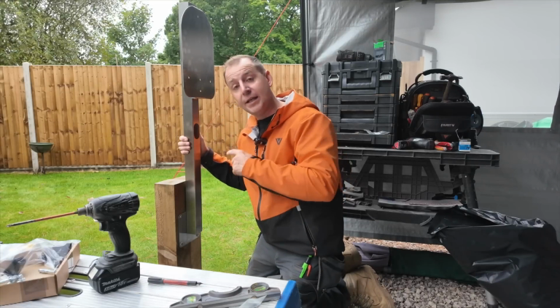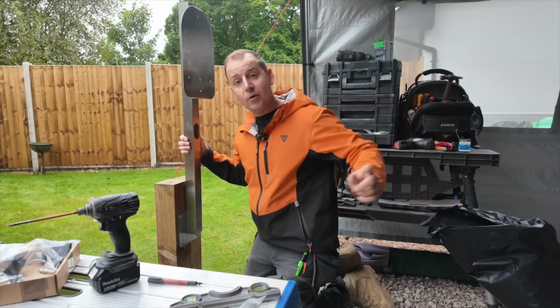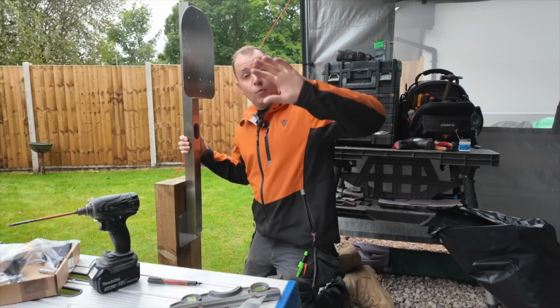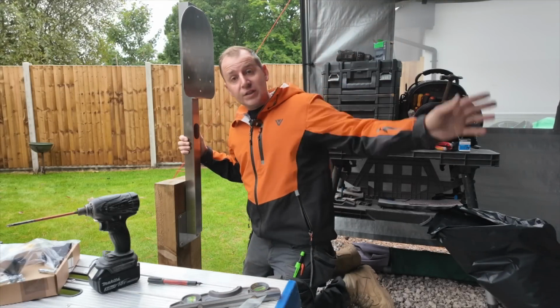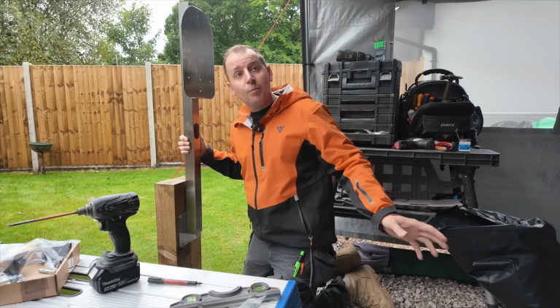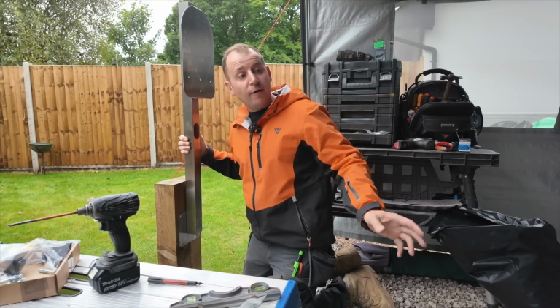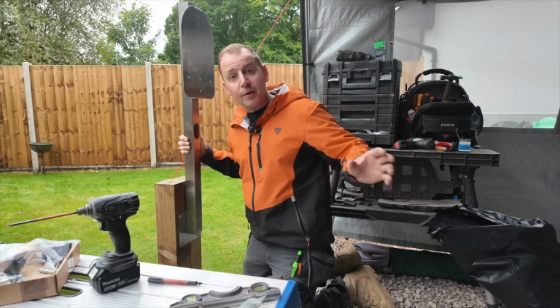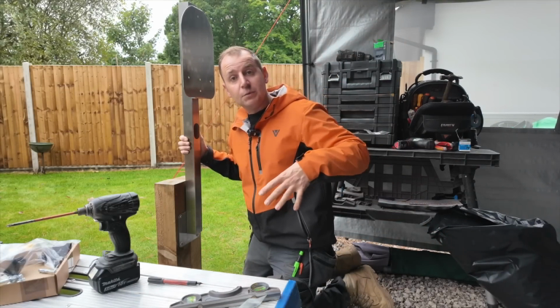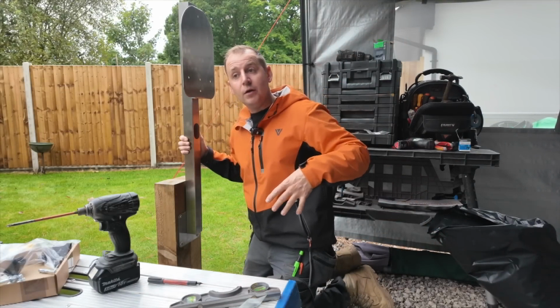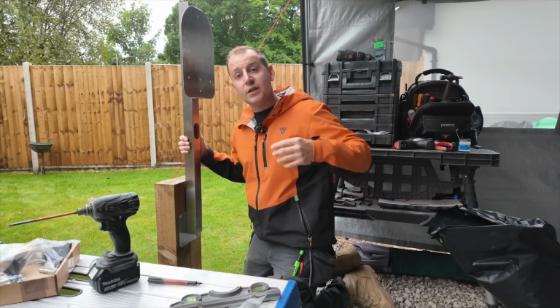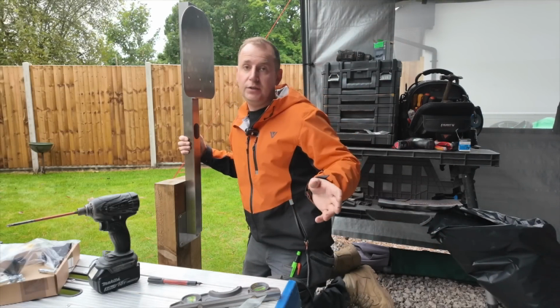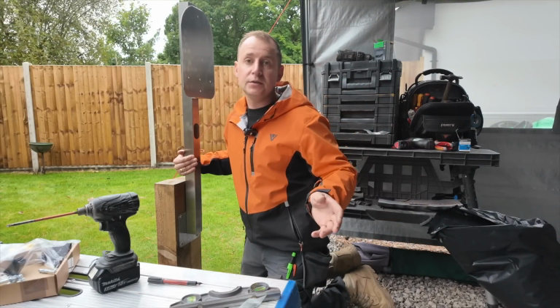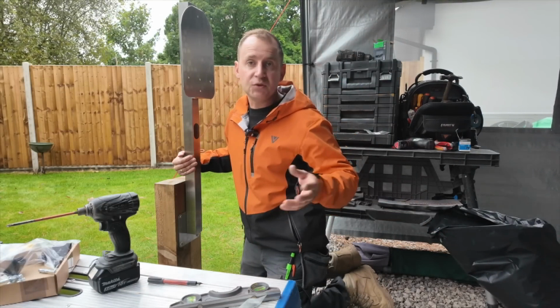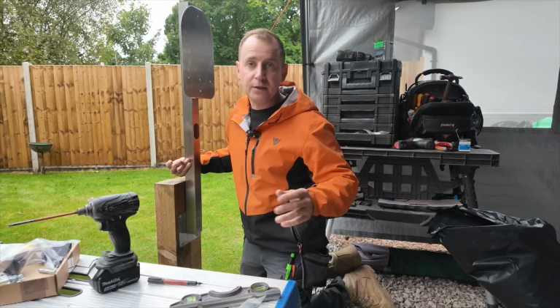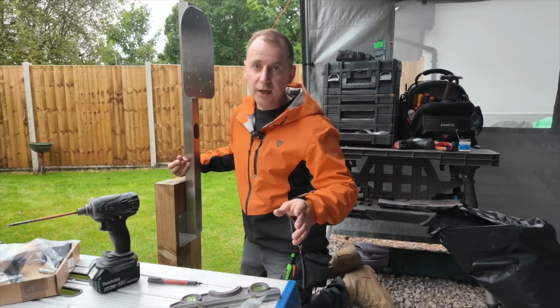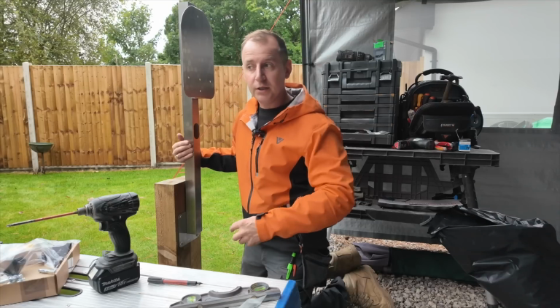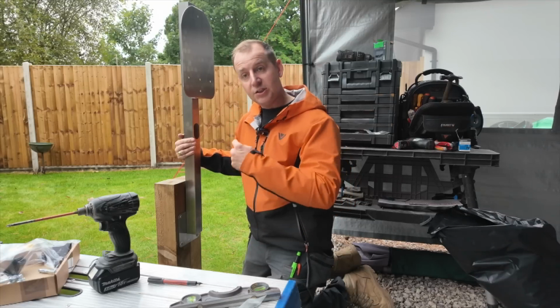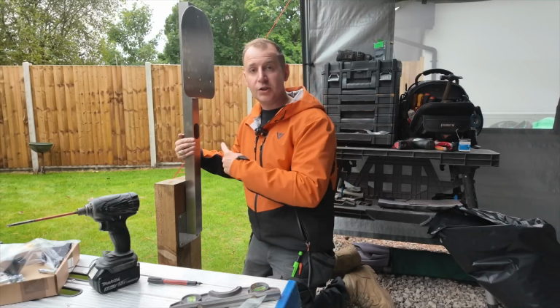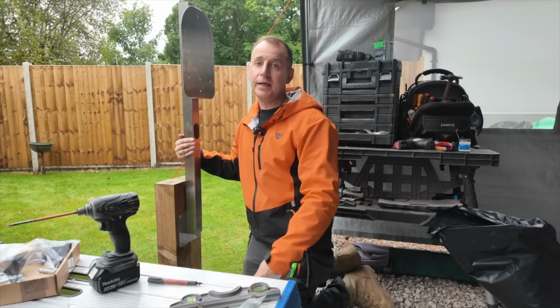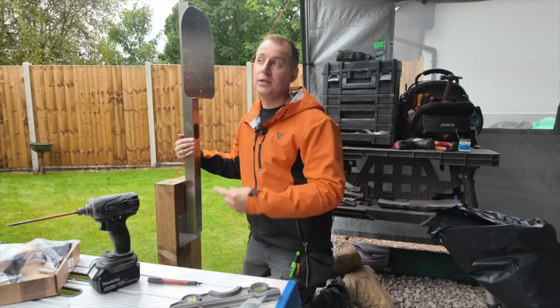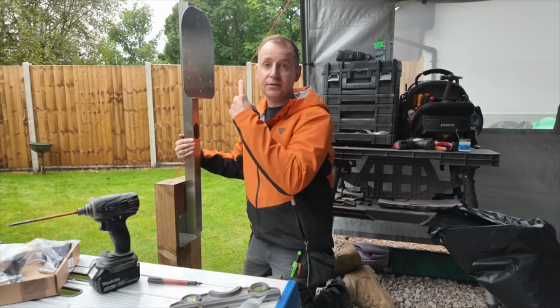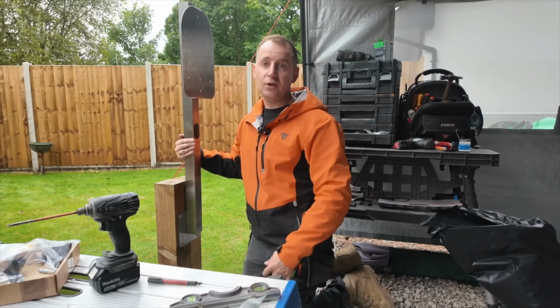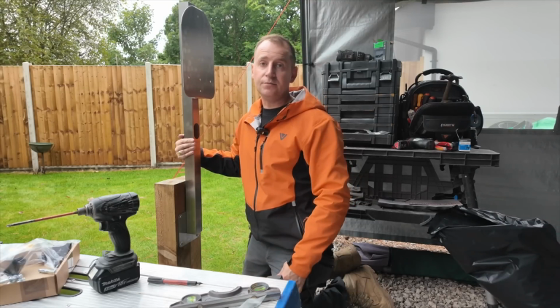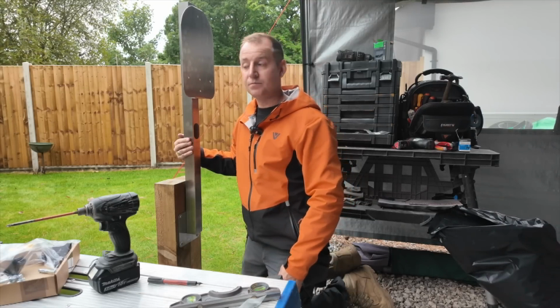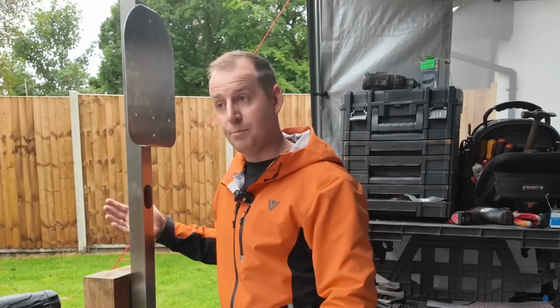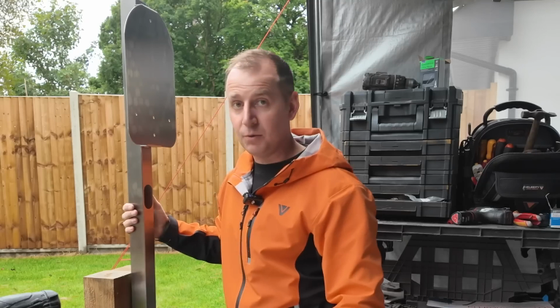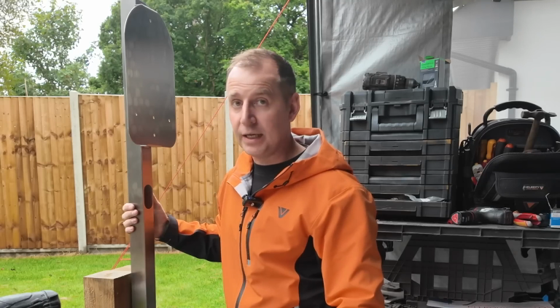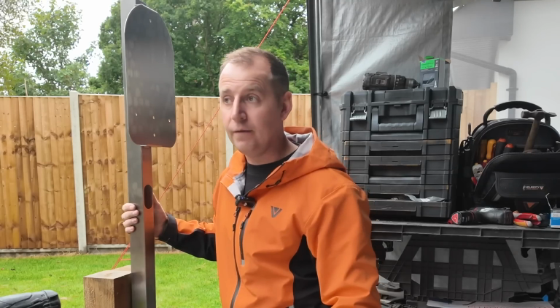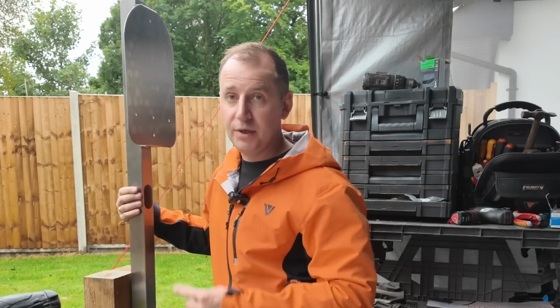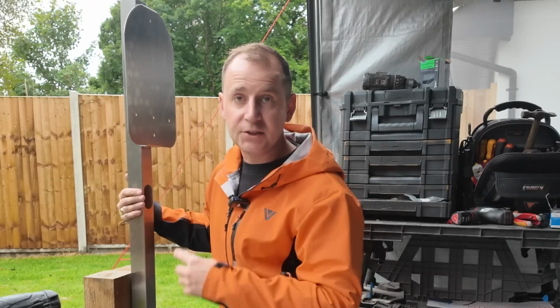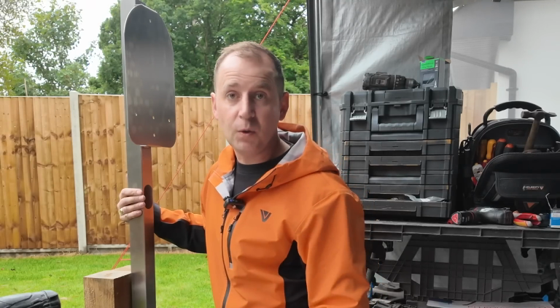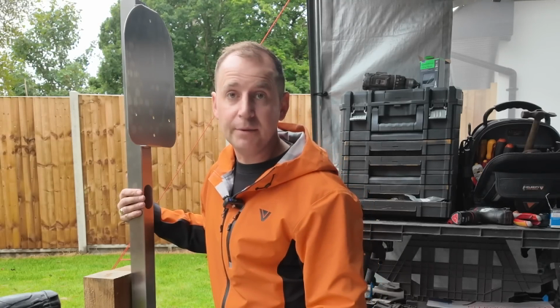Now, where I've got this carport above me where my customer parks, if she slips on a pedal or whatever, she's not going to smash into the charger. The post might take a hit, but at least the charger won't be damaged.